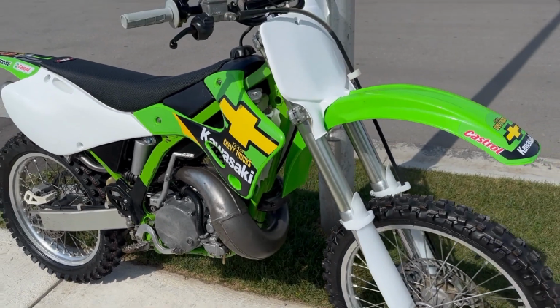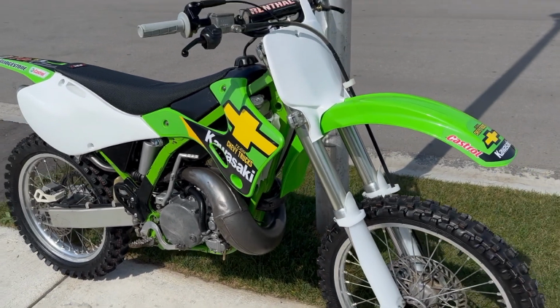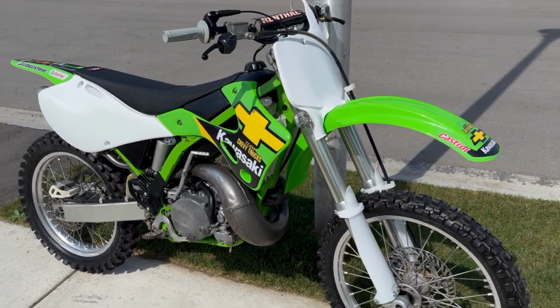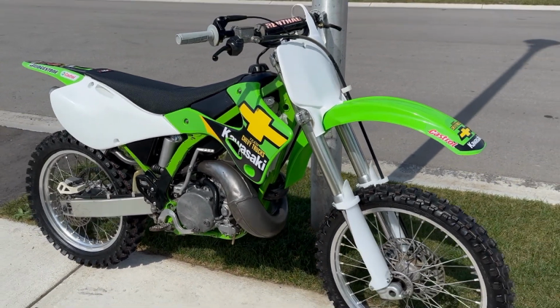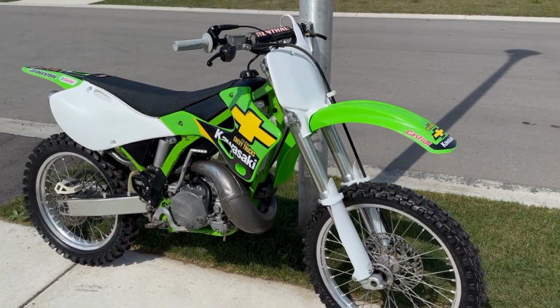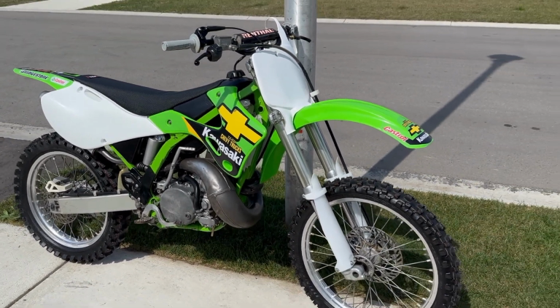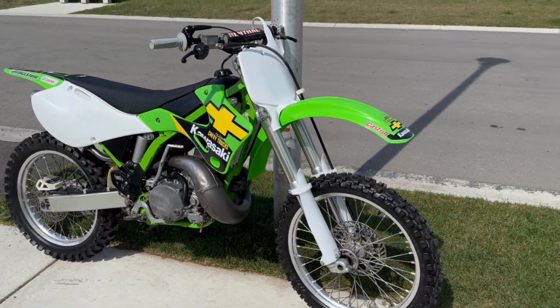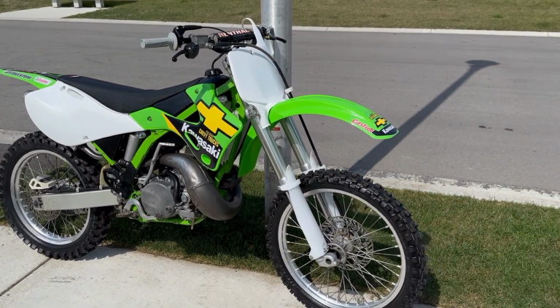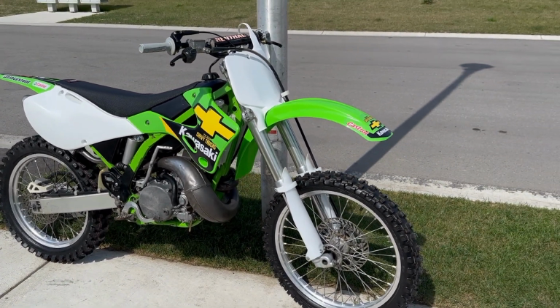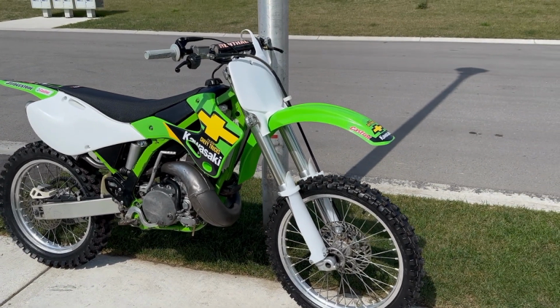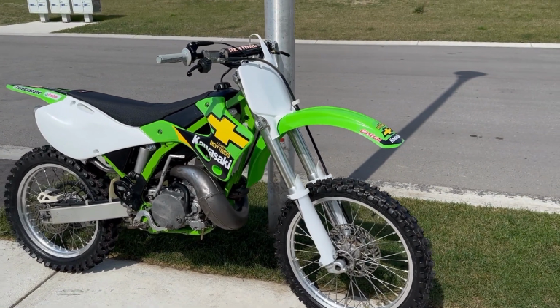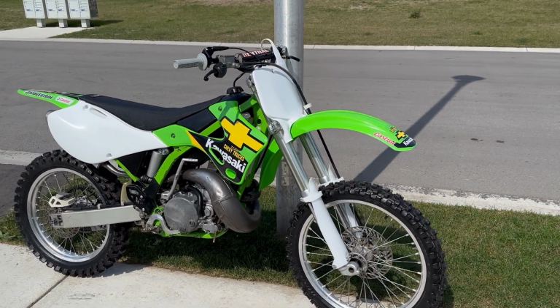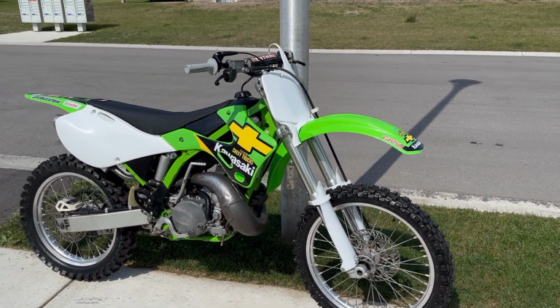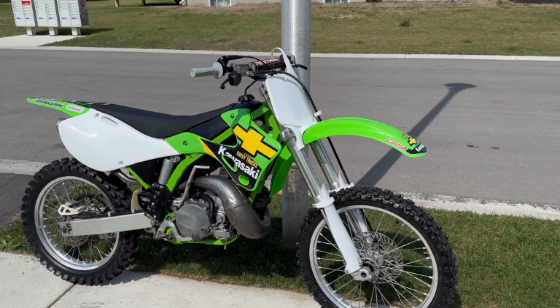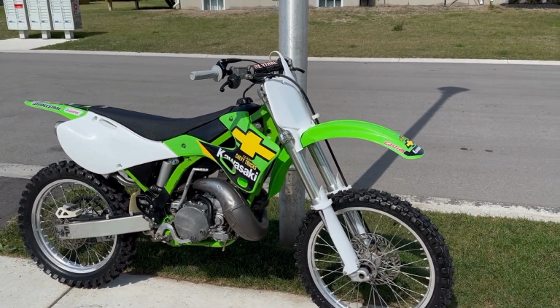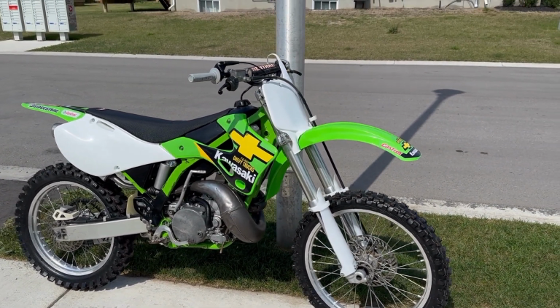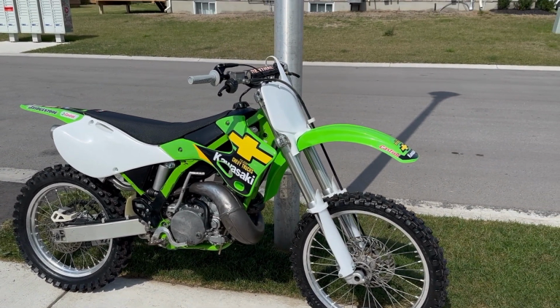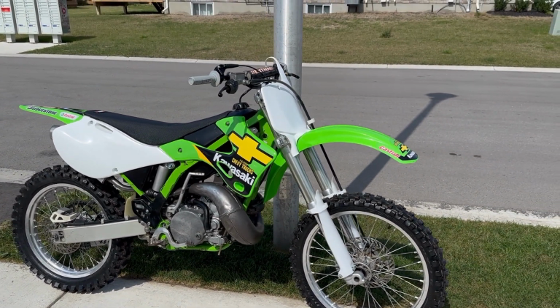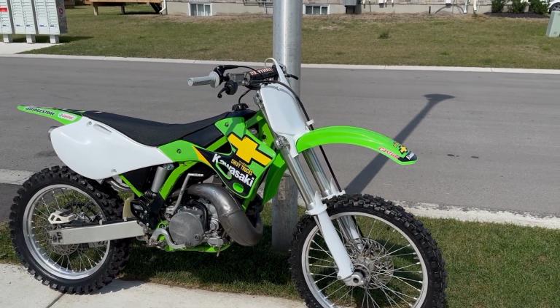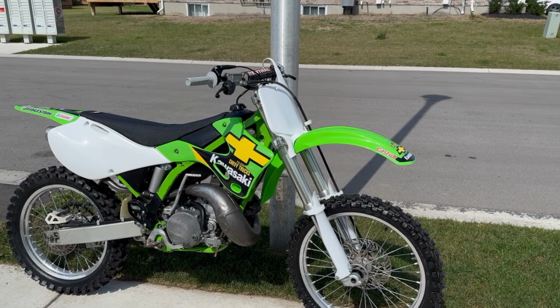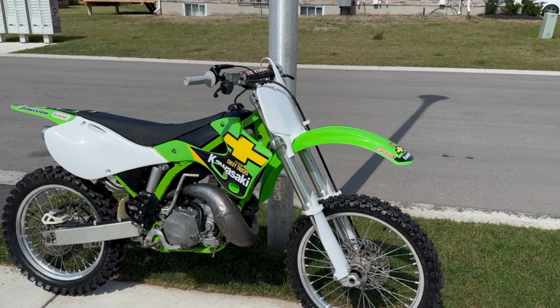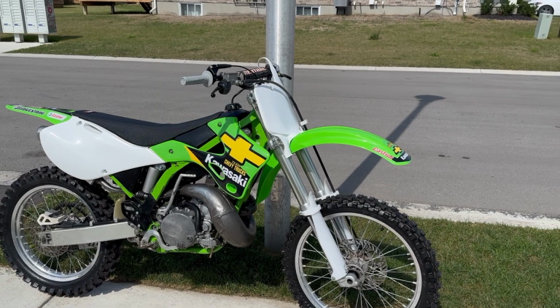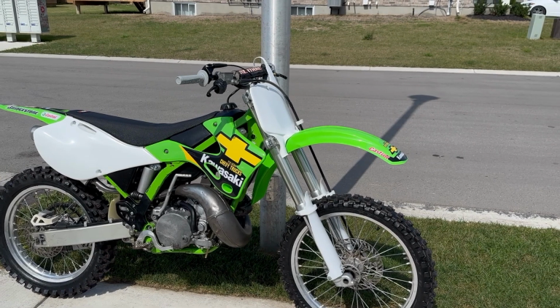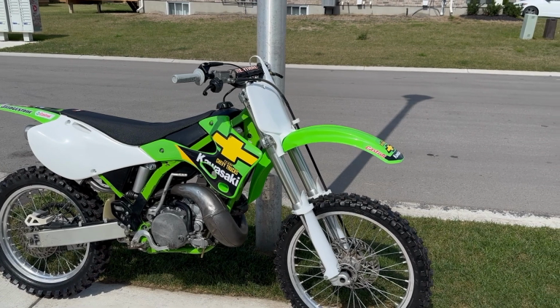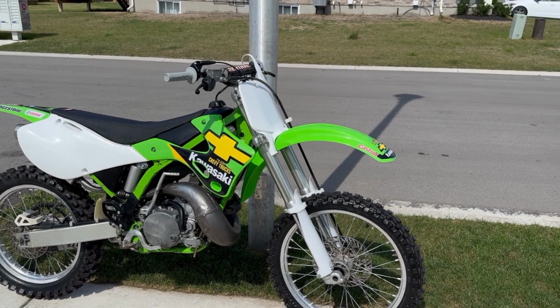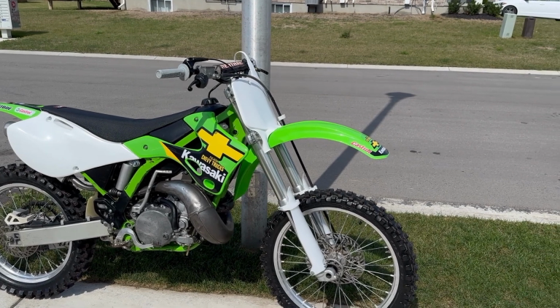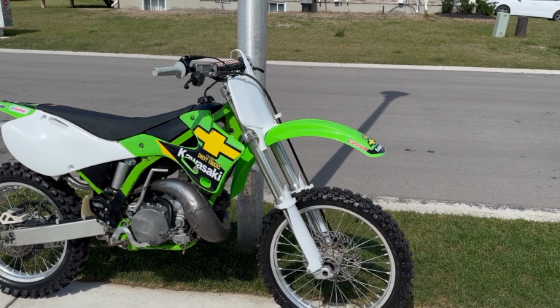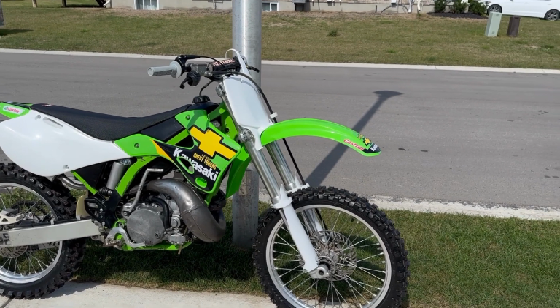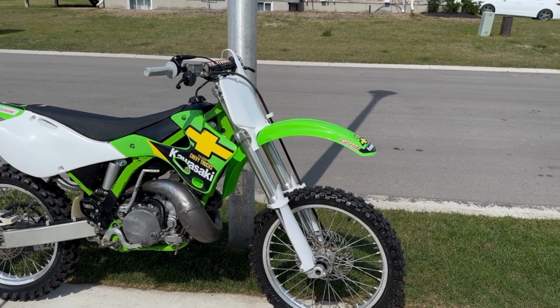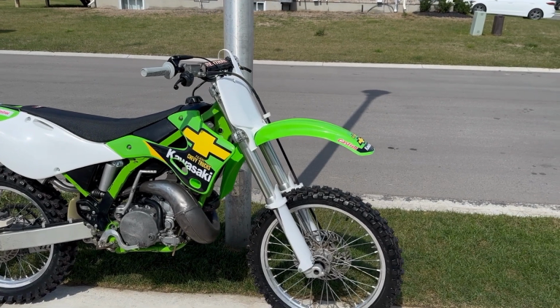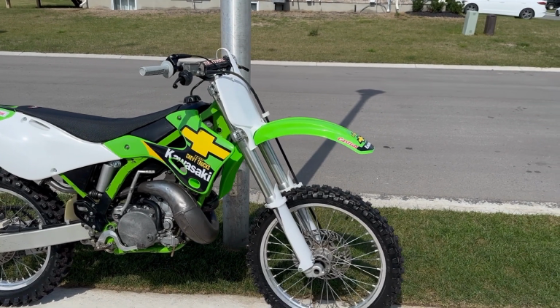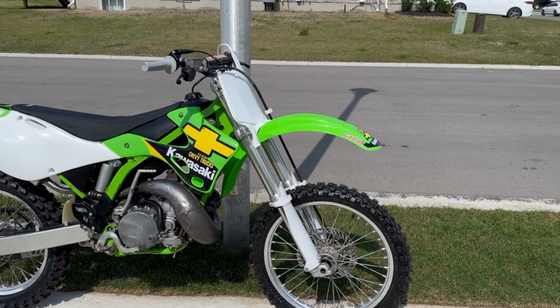We did the Ricky Carmichael style — you know, Chevy trucks, Kawasaki. It's my age range, so that's why.